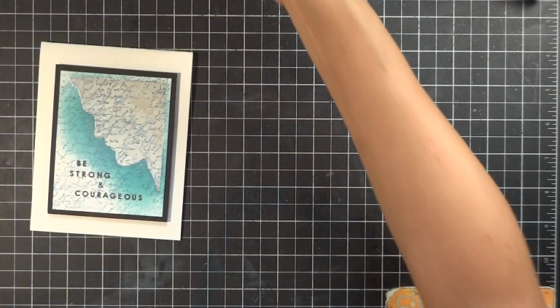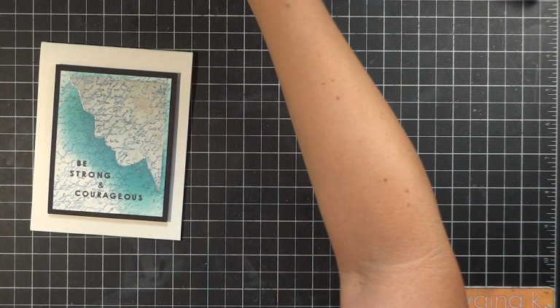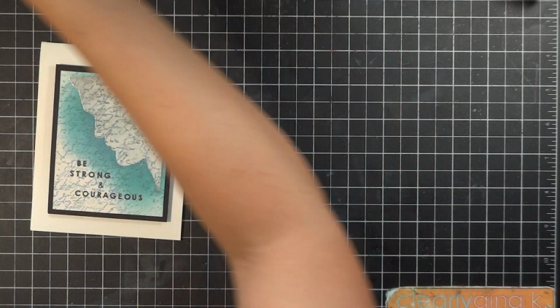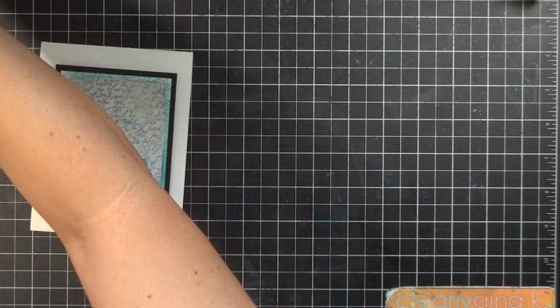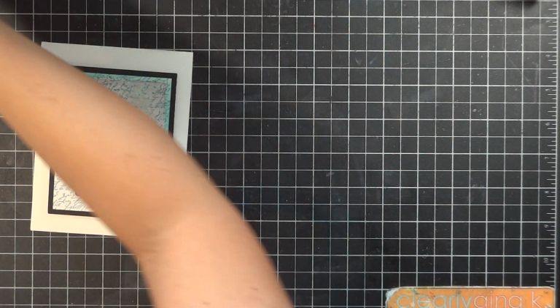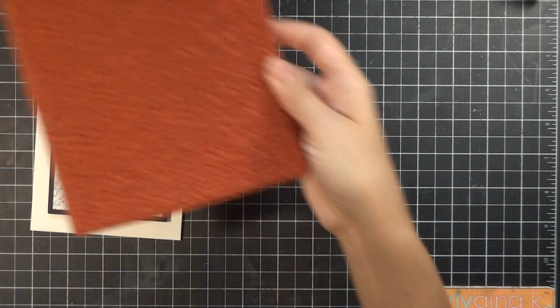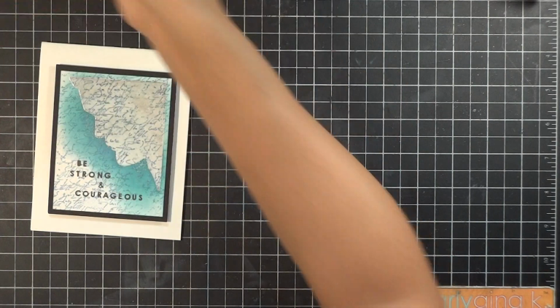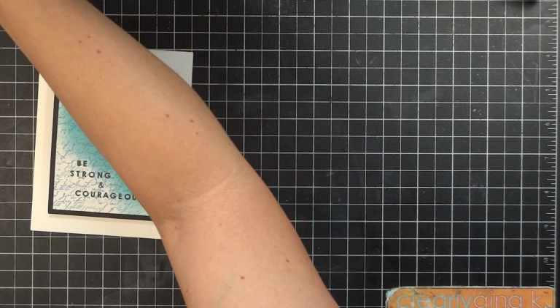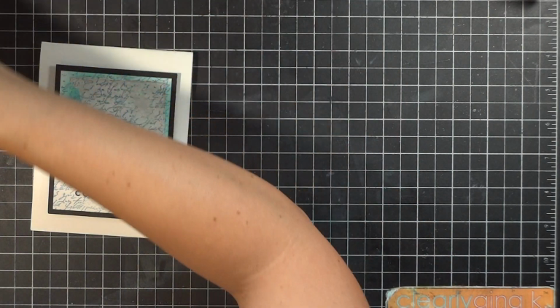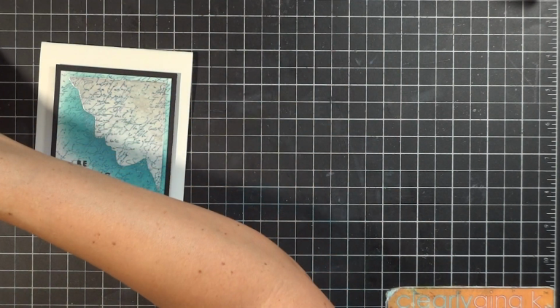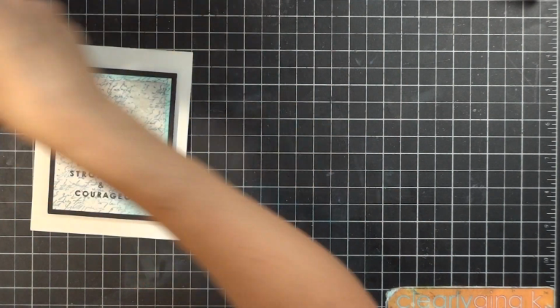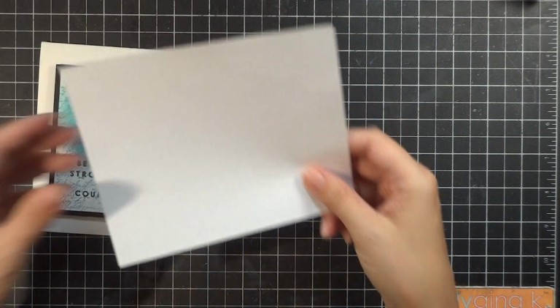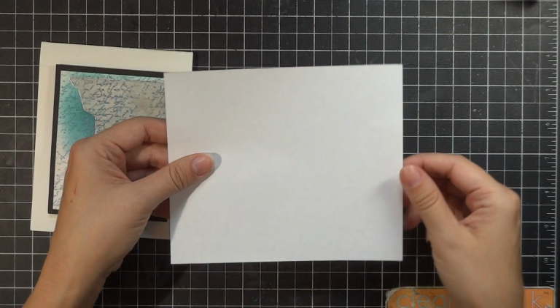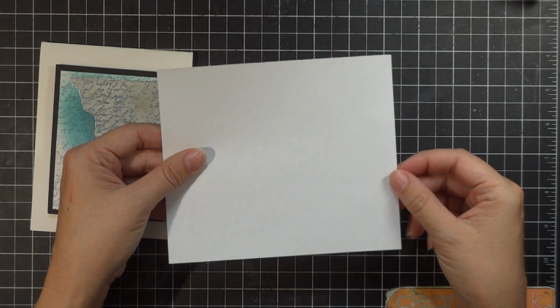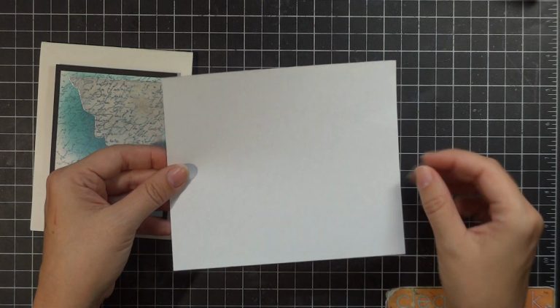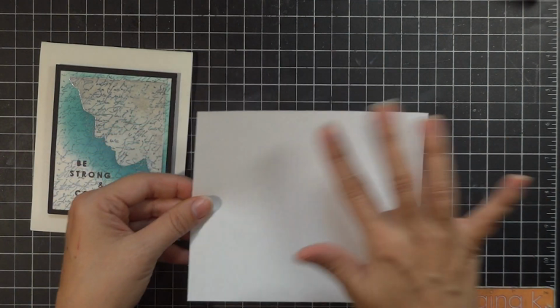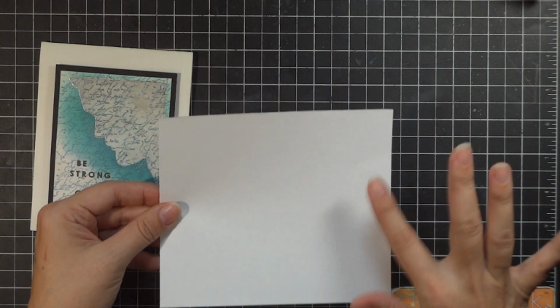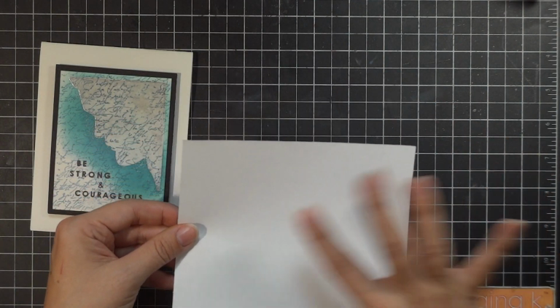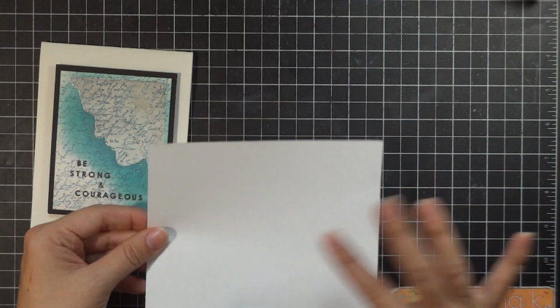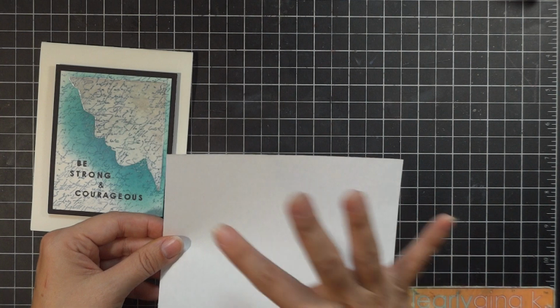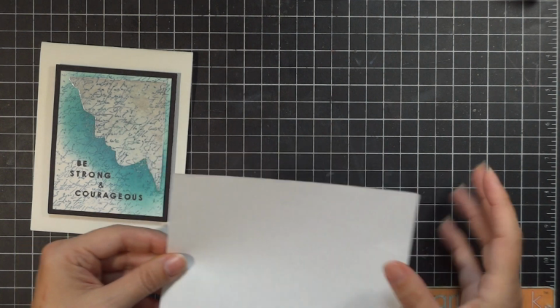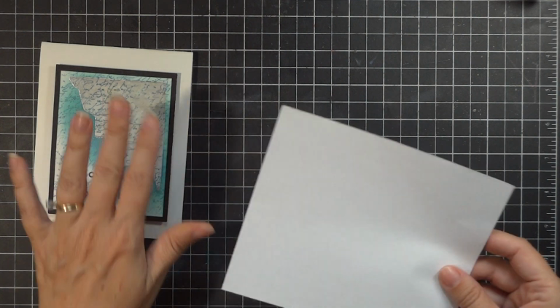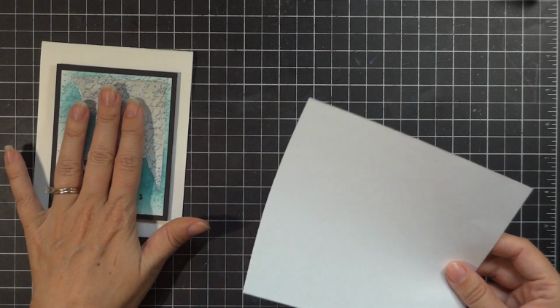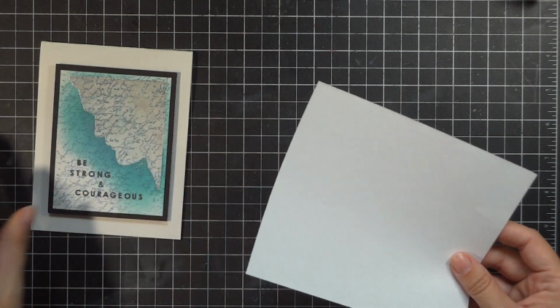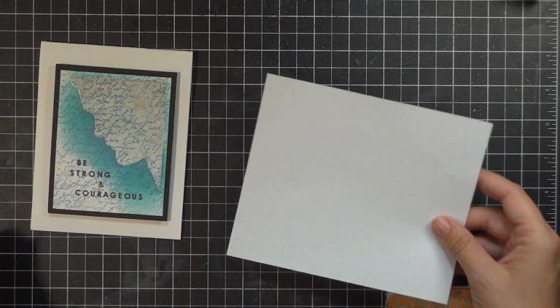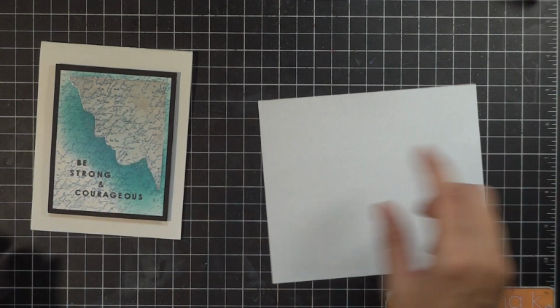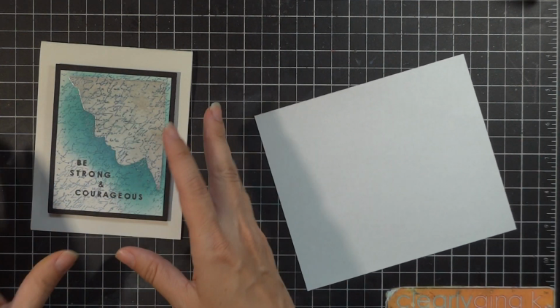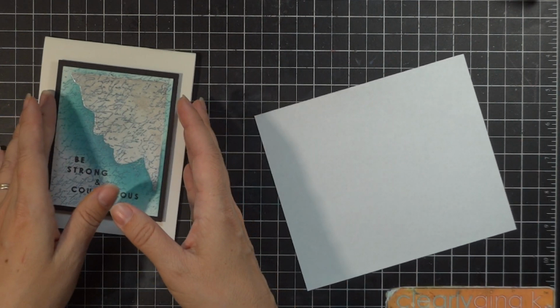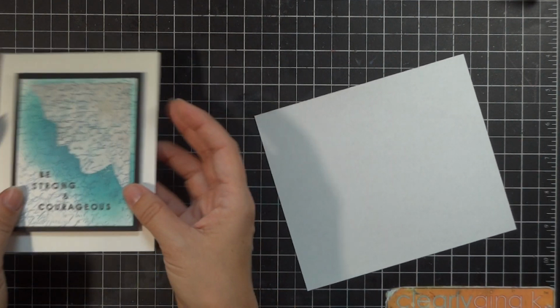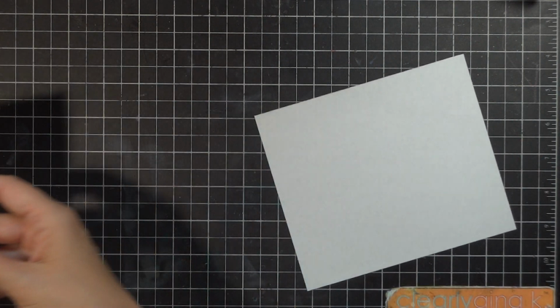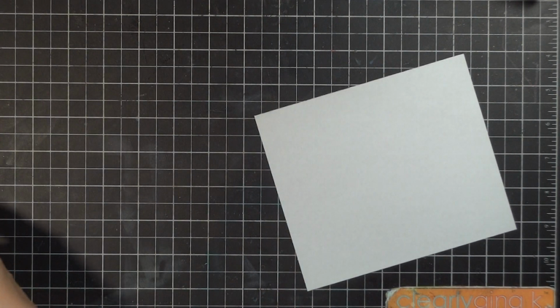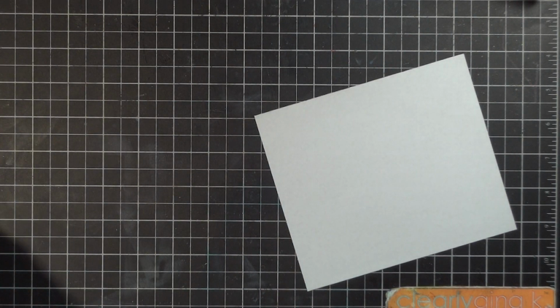I'm going to be doing the background stamp face up, so I have some scratch paper that I'll use for masking and to make sure I don't get my fingers dirty.